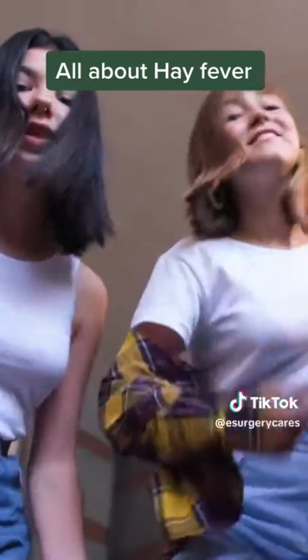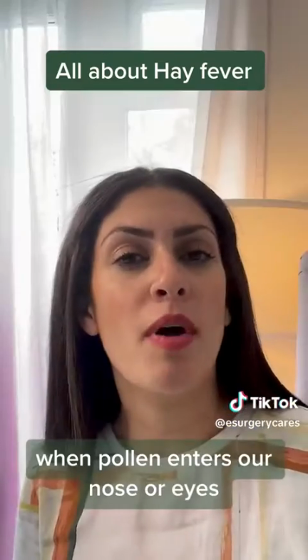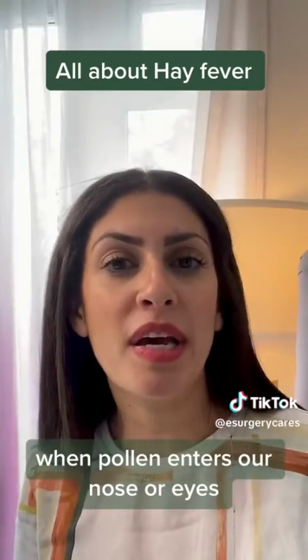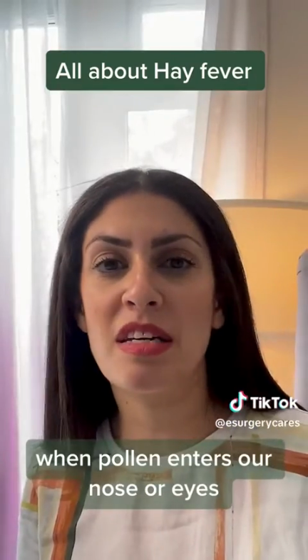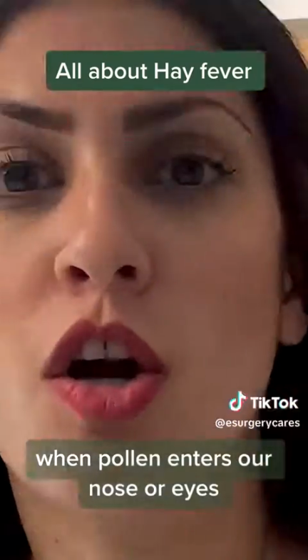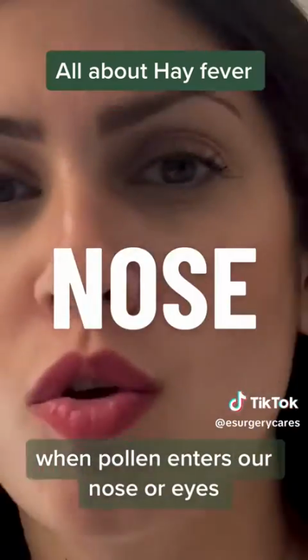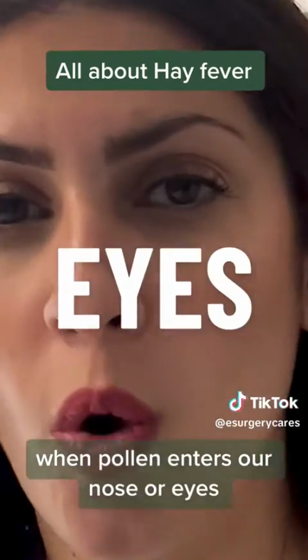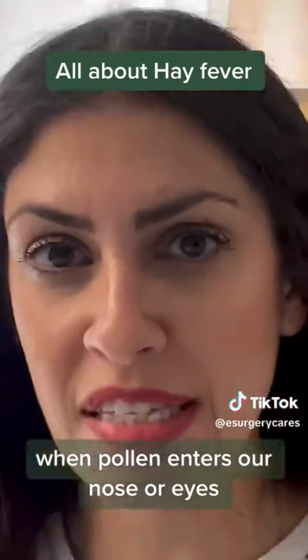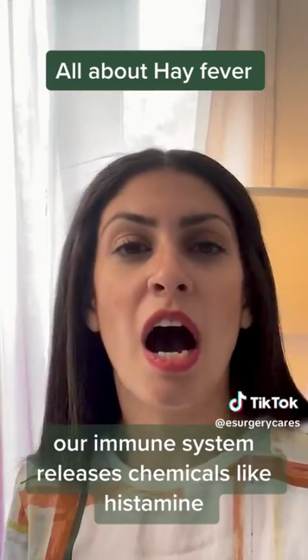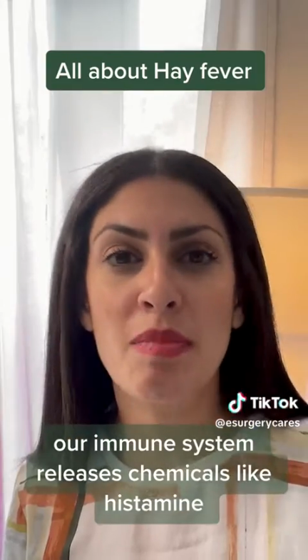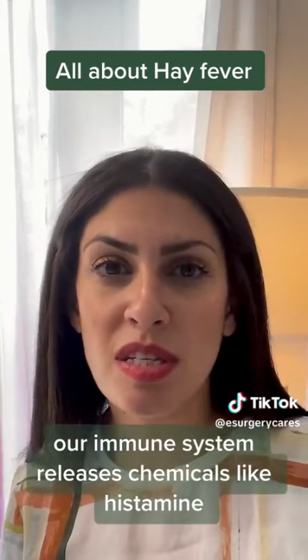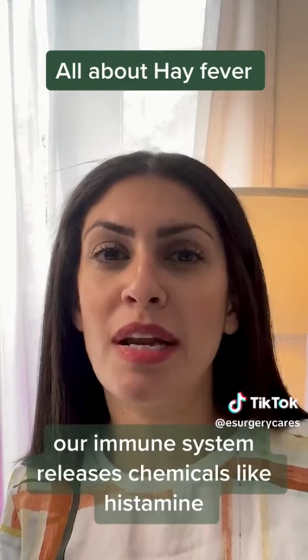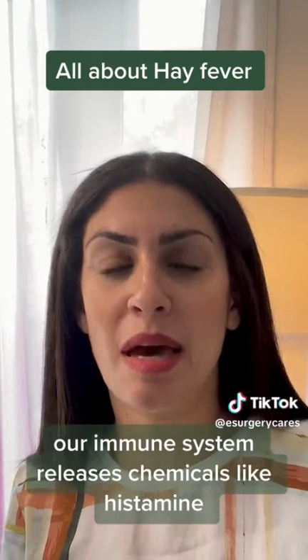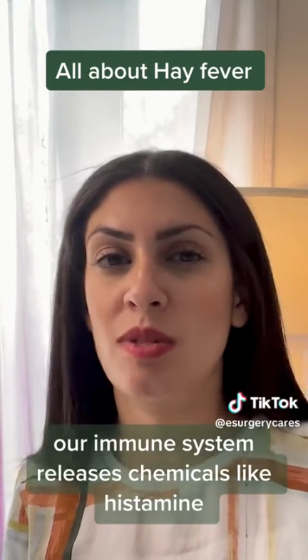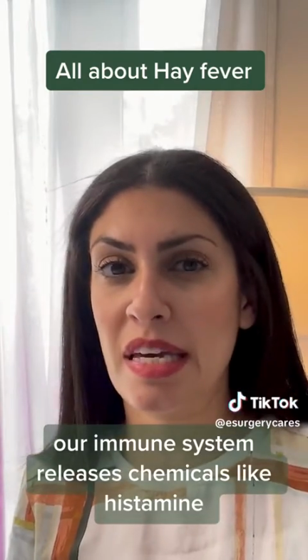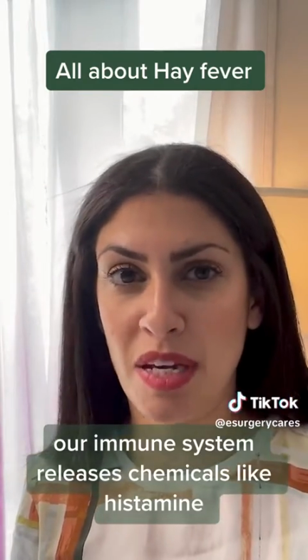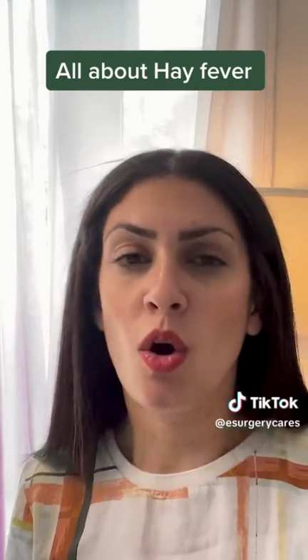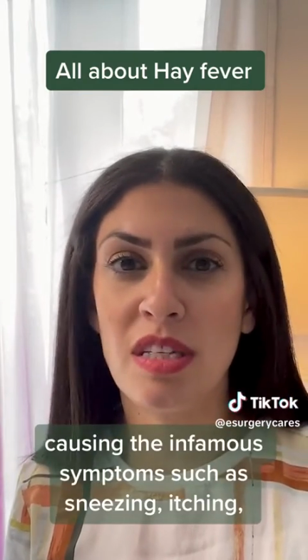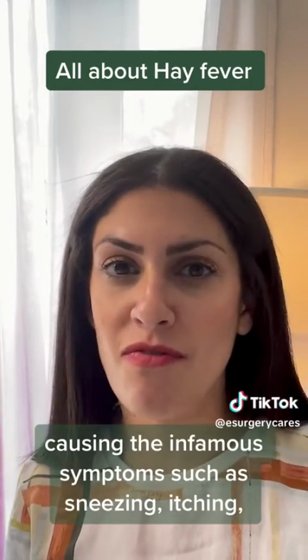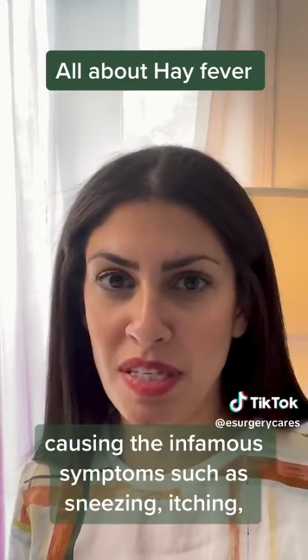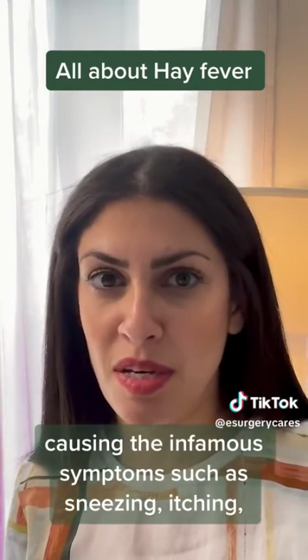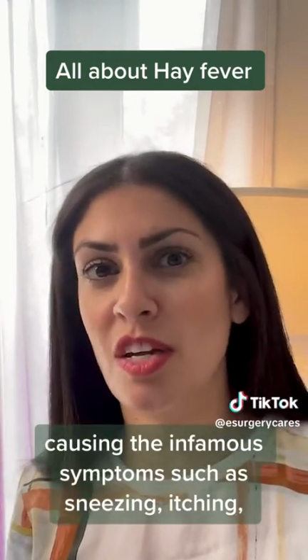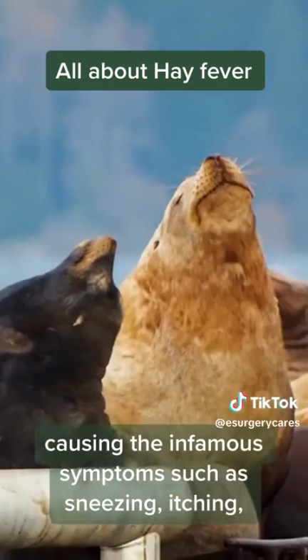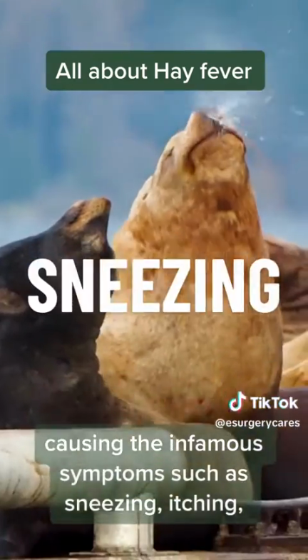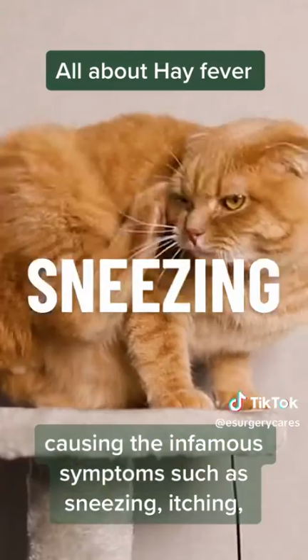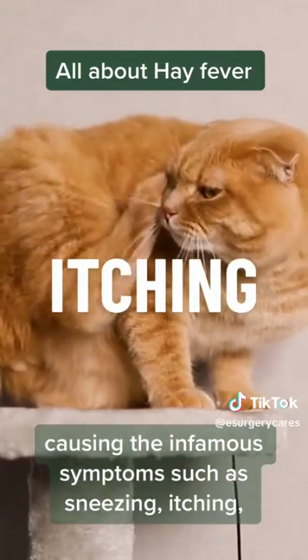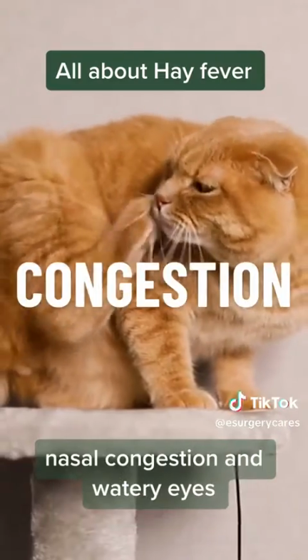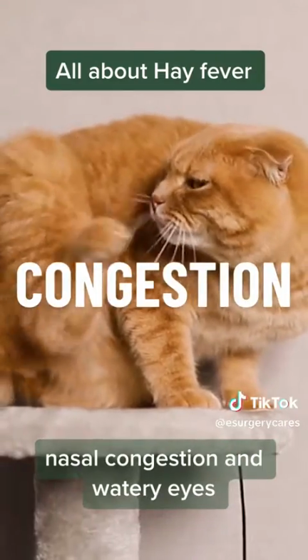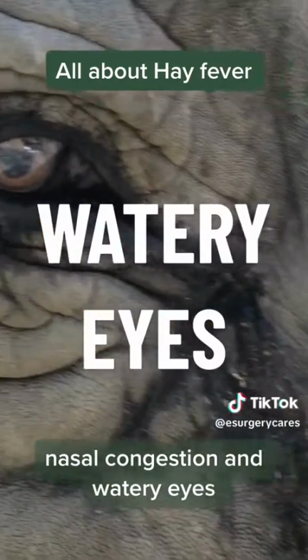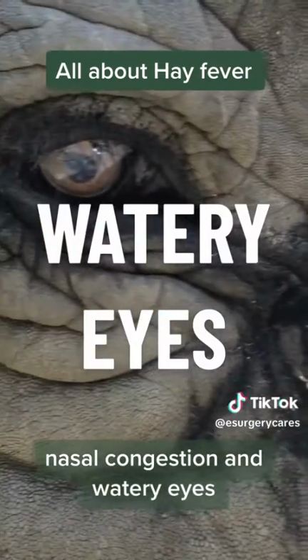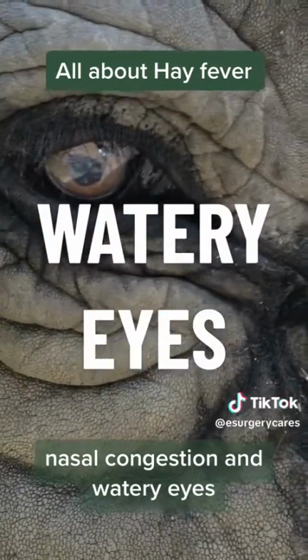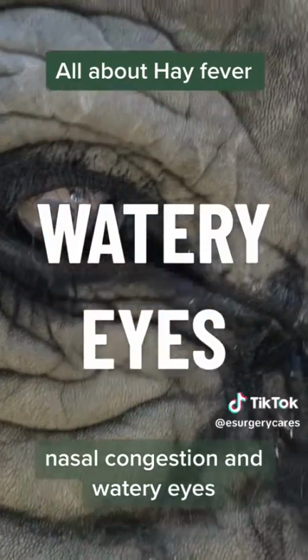When pollen enters our nose or eyes, our immune system releases chemicals like histamine, causing the infamous symptoms such as sneezing, itching, nasal congestion and watery eyes.